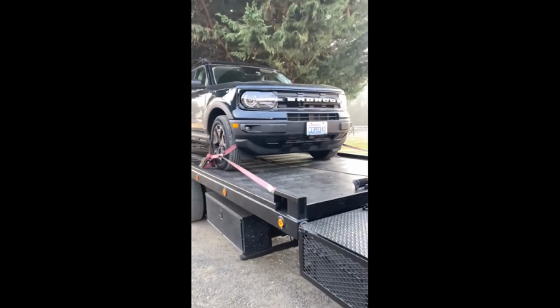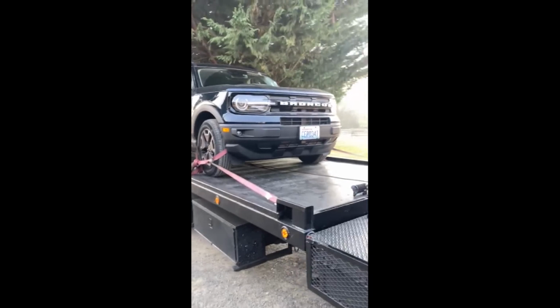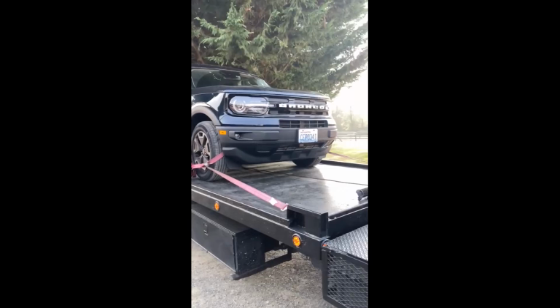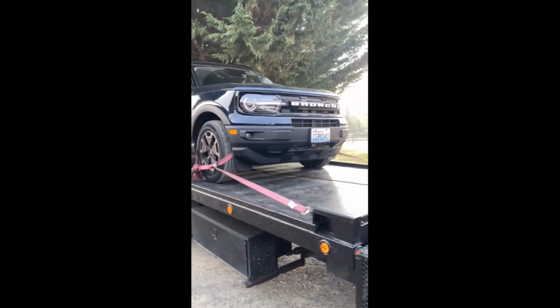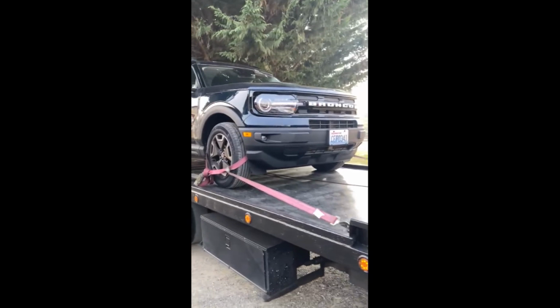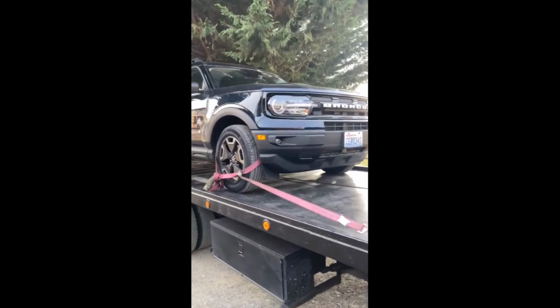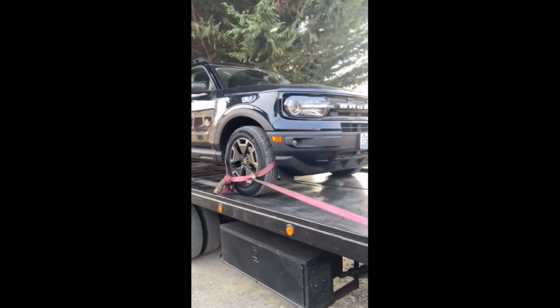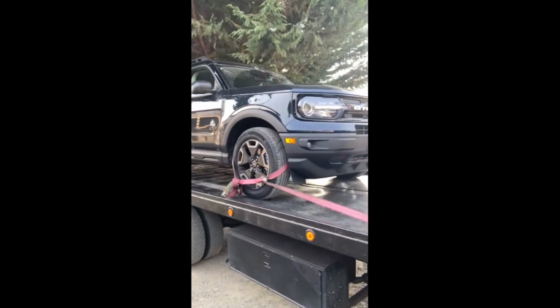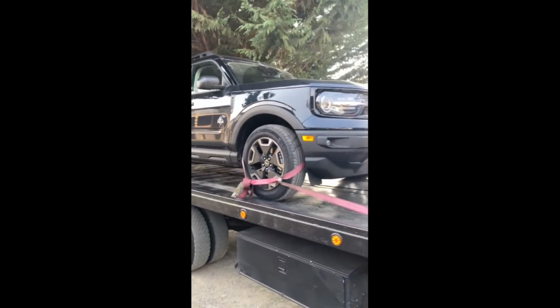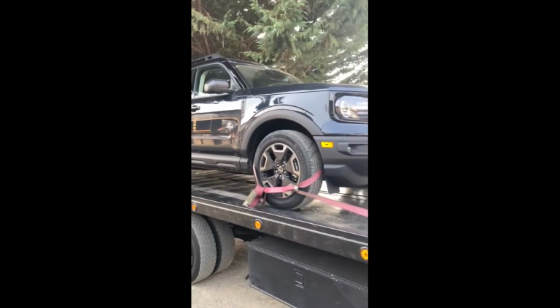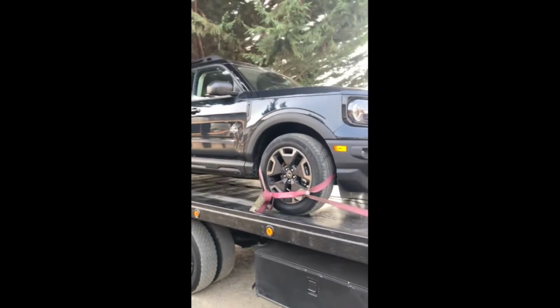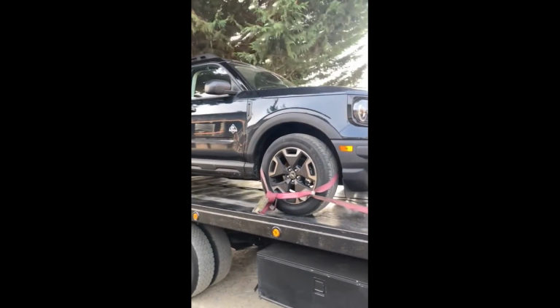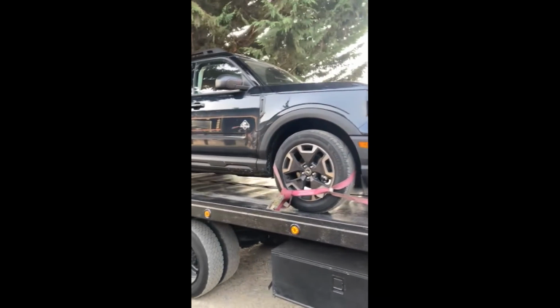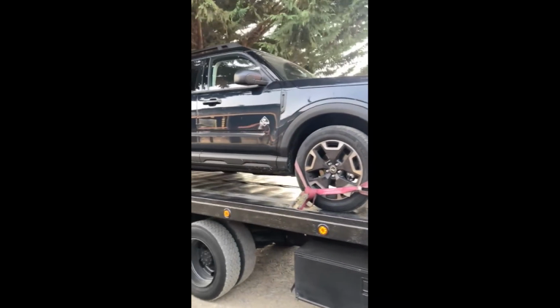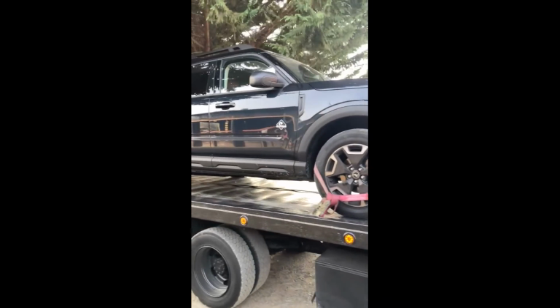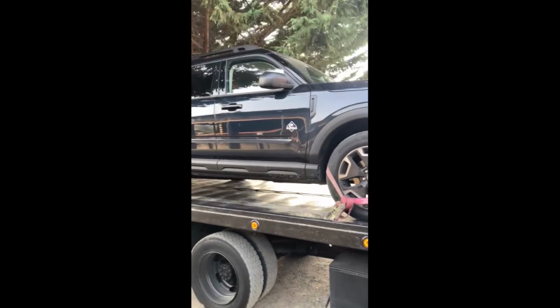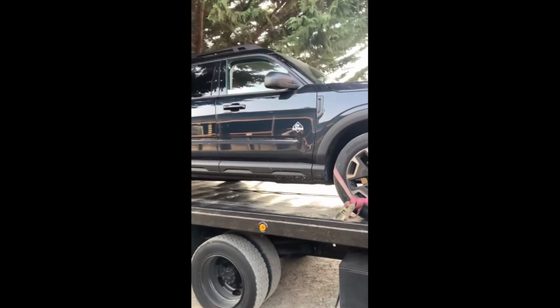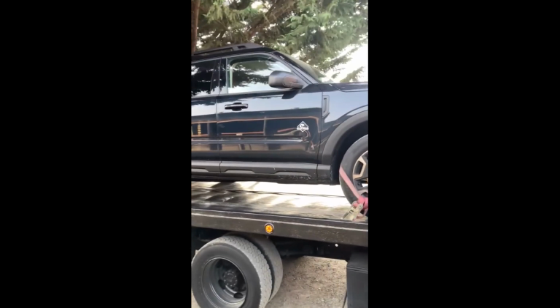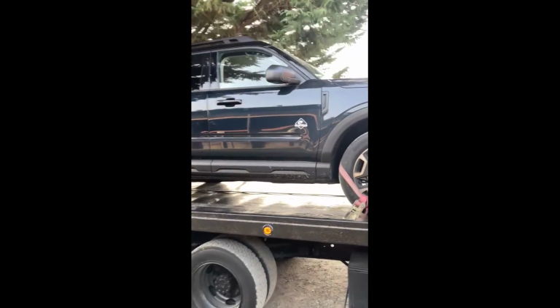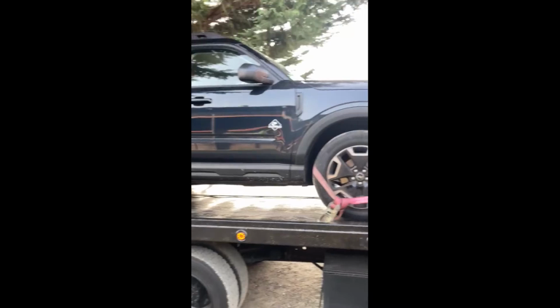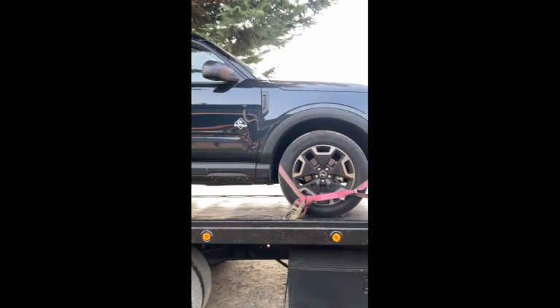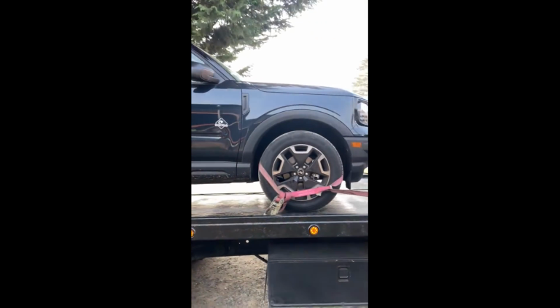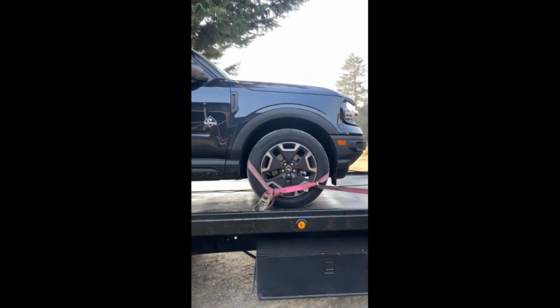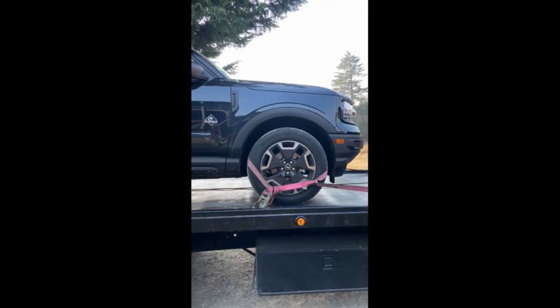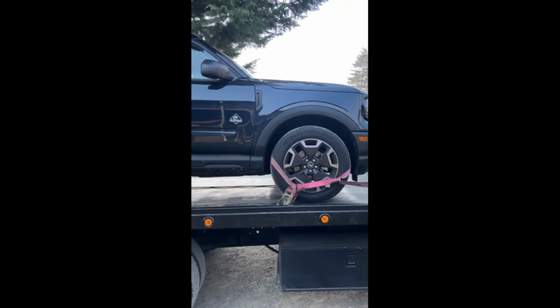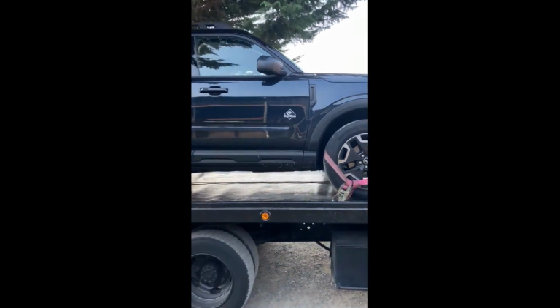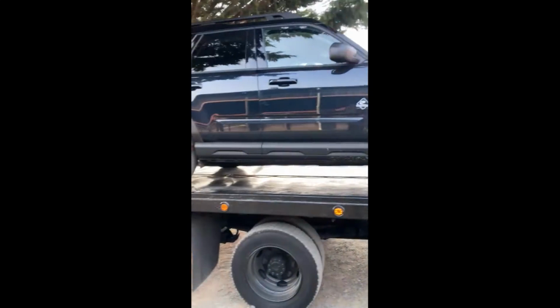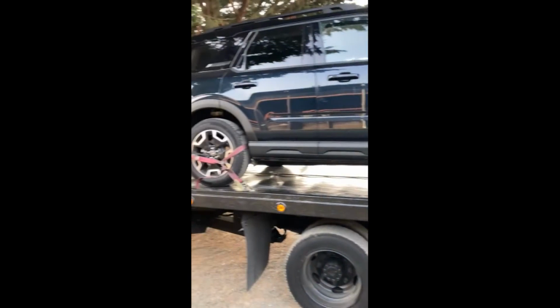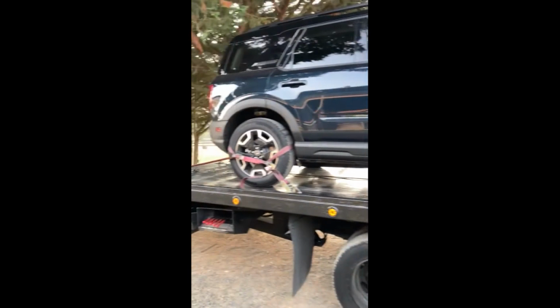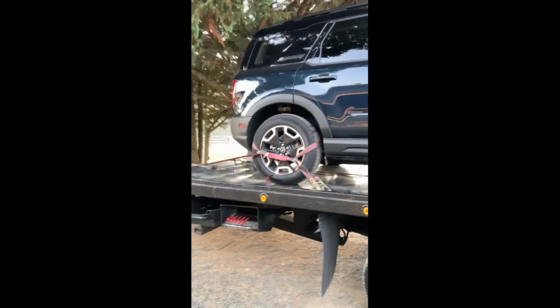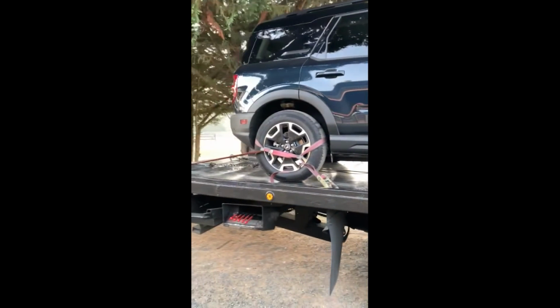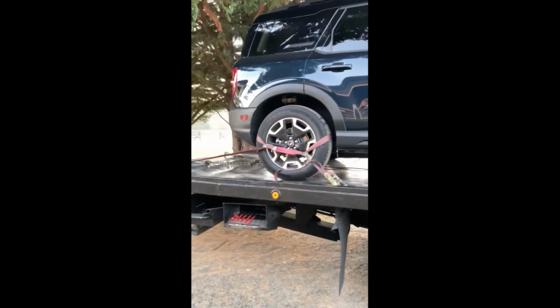And here we are again, we are ready to go. The 2022 Bronco is tied down with an eight-point tie-down system — she is not going anywhere.